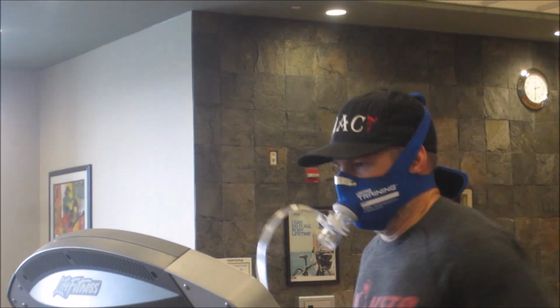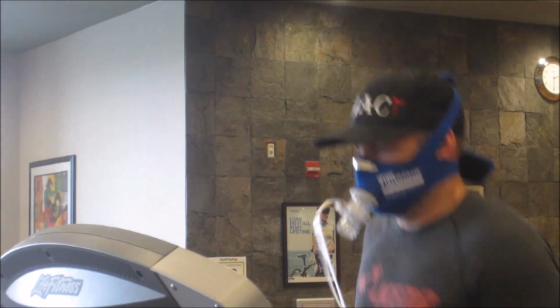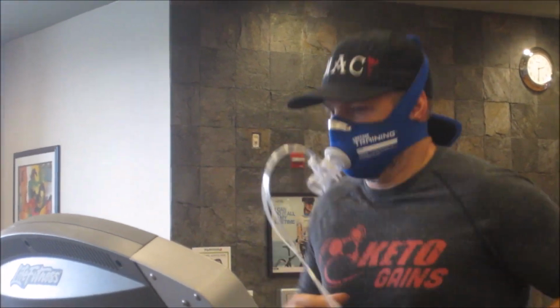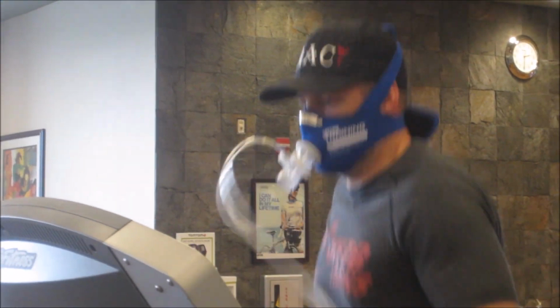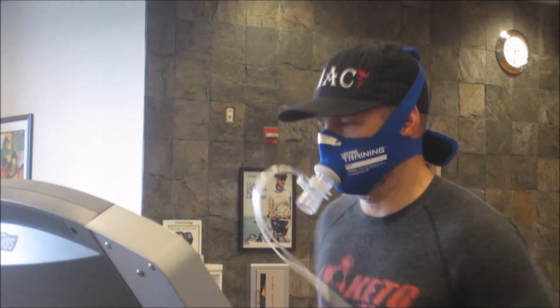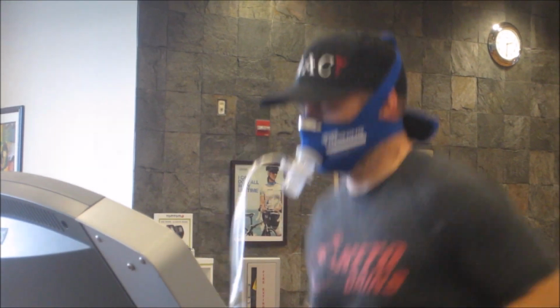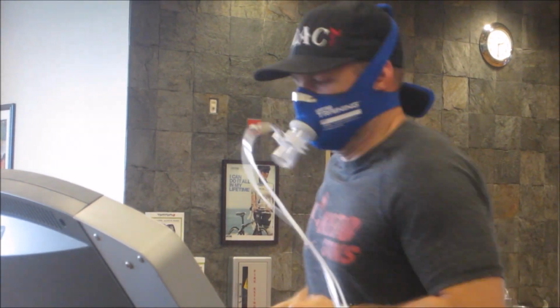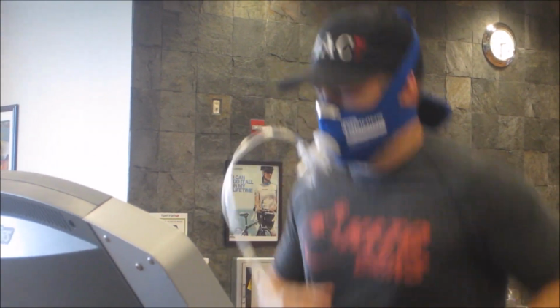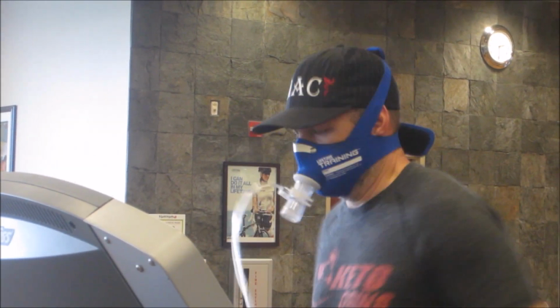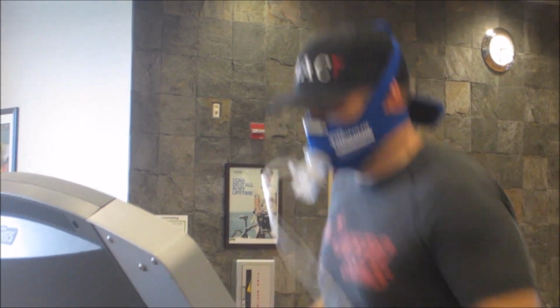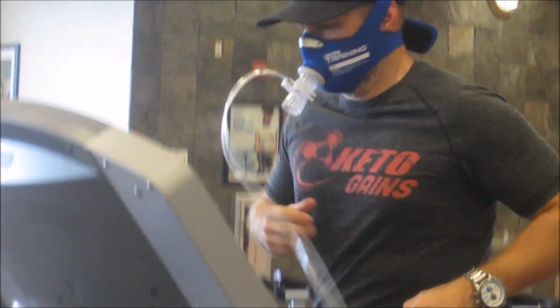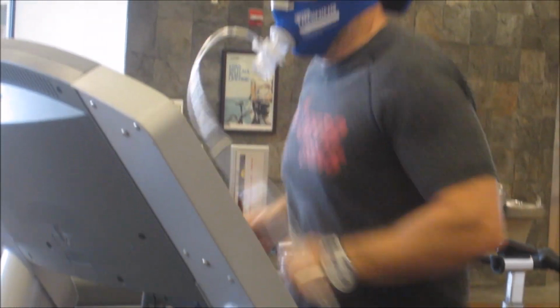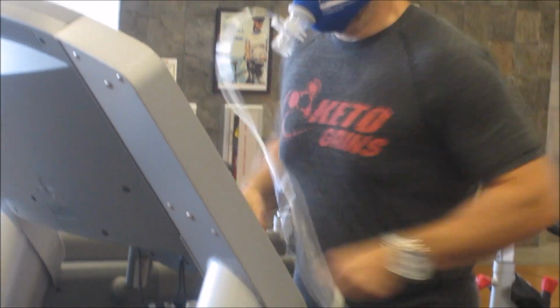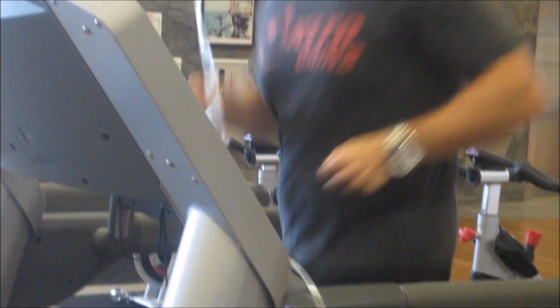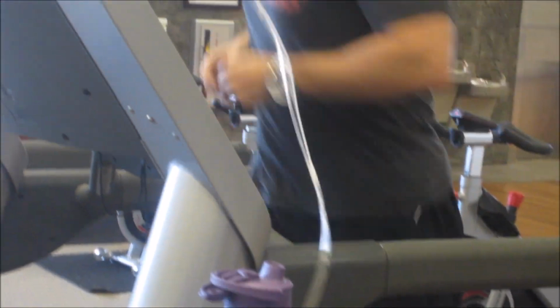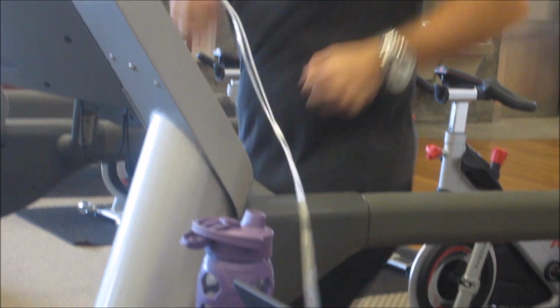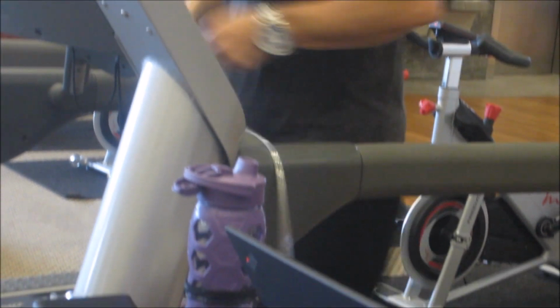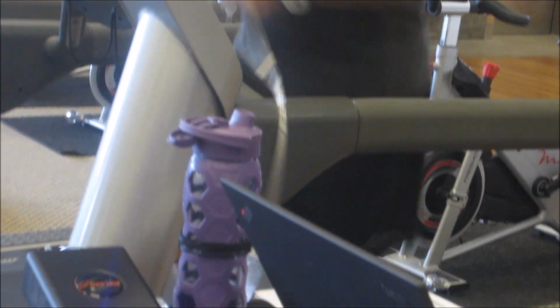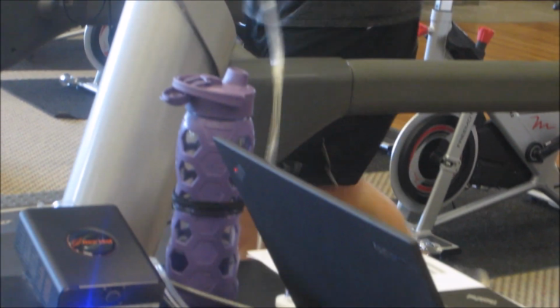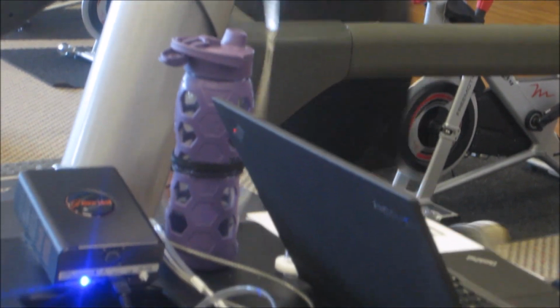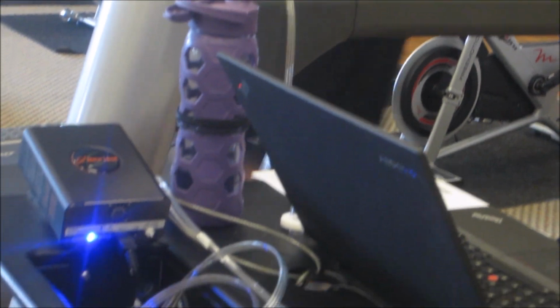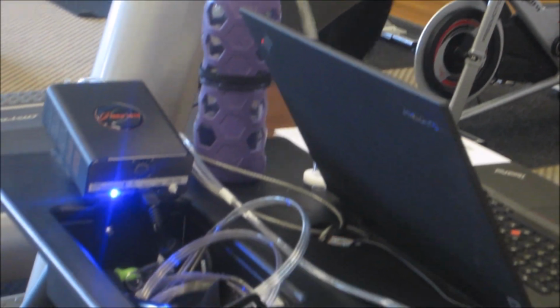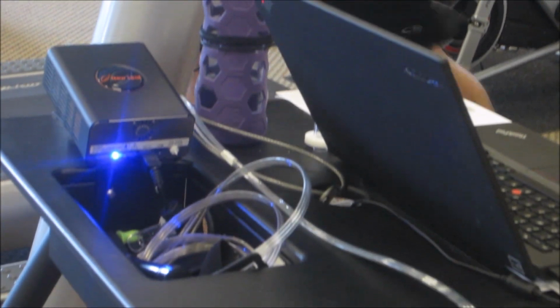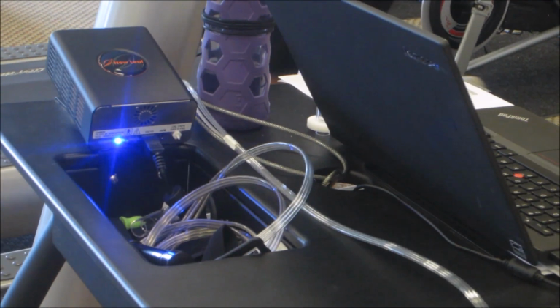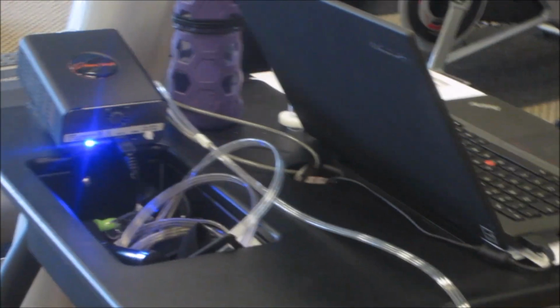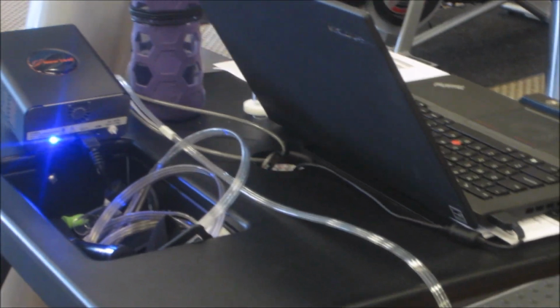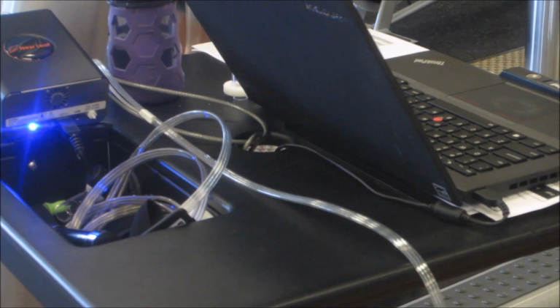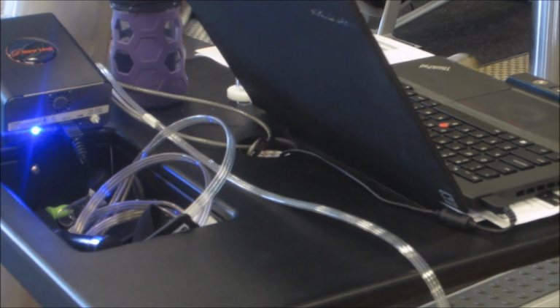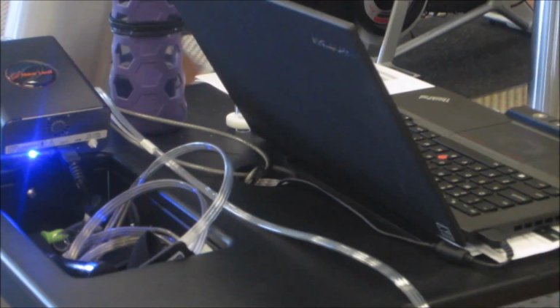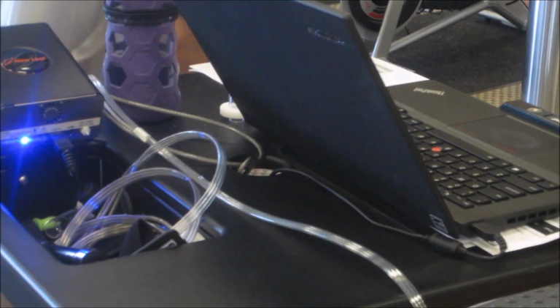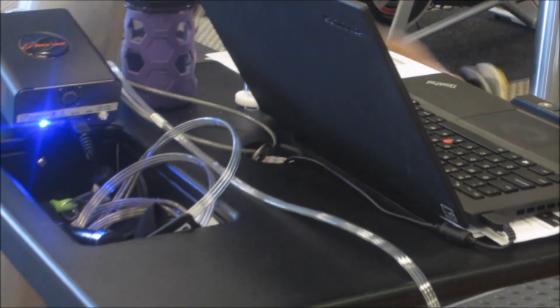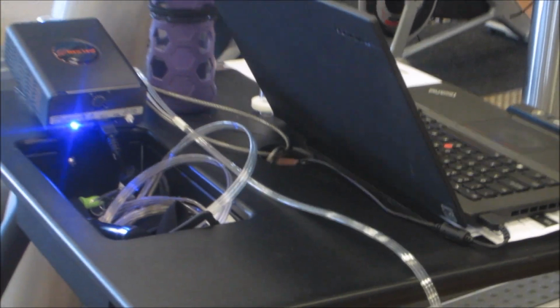The ketogenic diet can turn you into a fat-burning machine, as it has done for me, and give you great biomarkers as I've been experiencing. I hope that was helpful for you guys. Until next time, keep it keto, my friends.